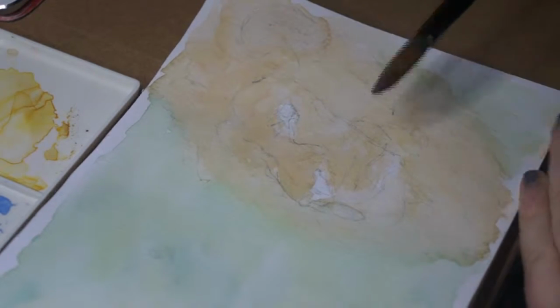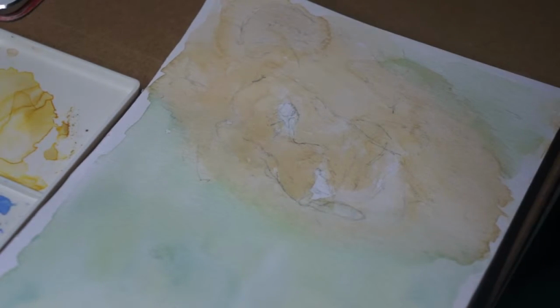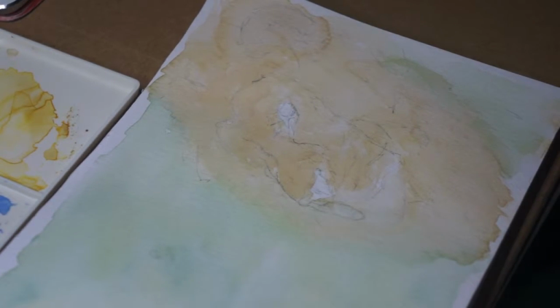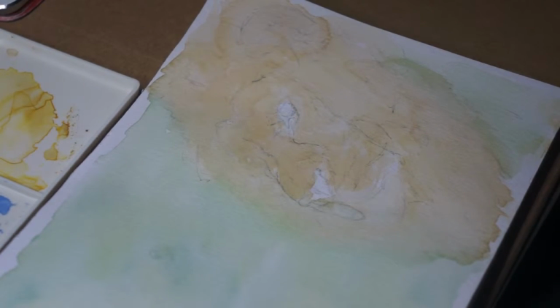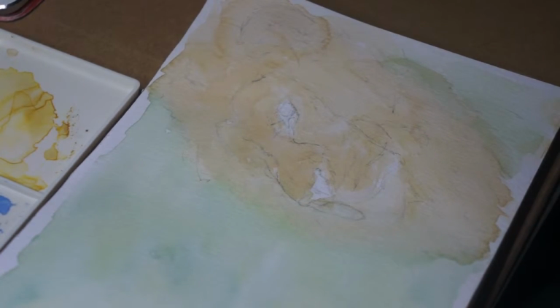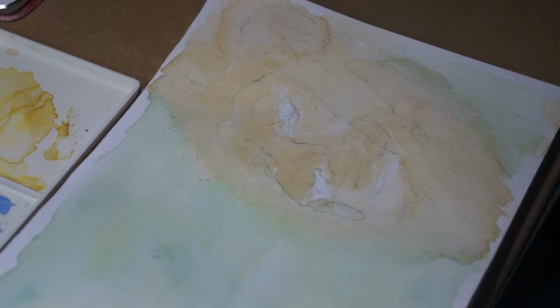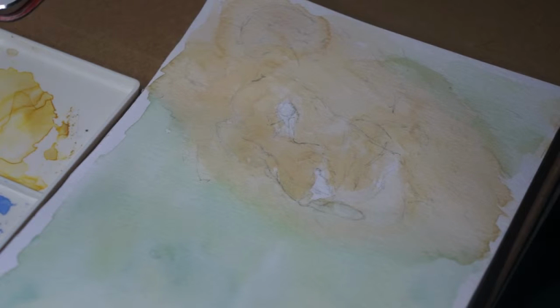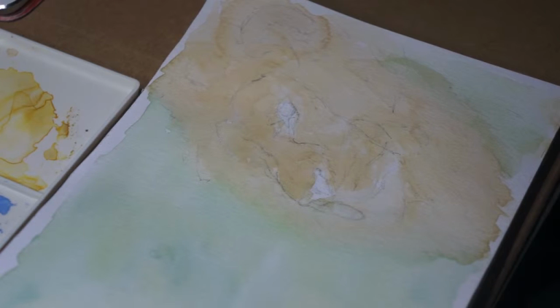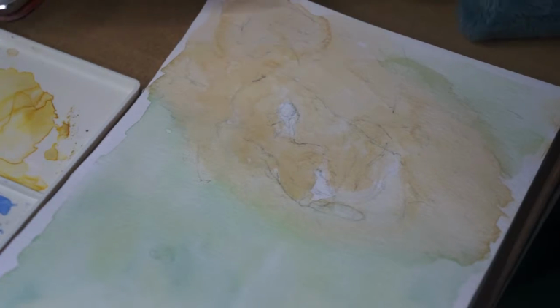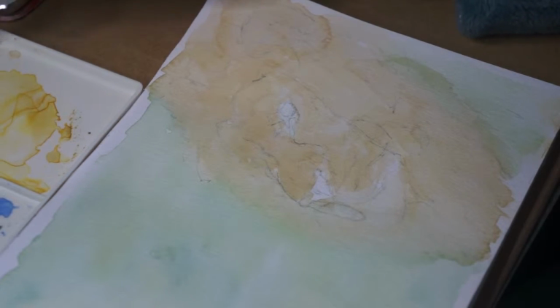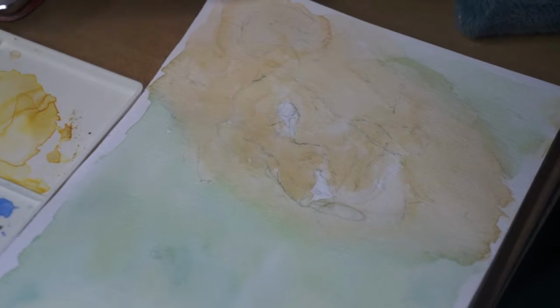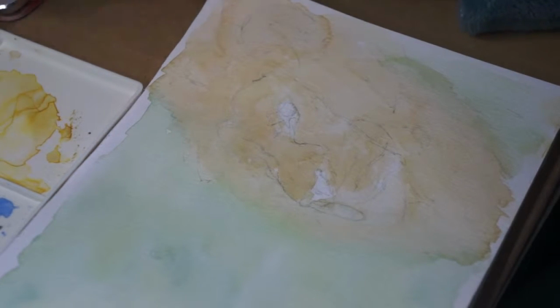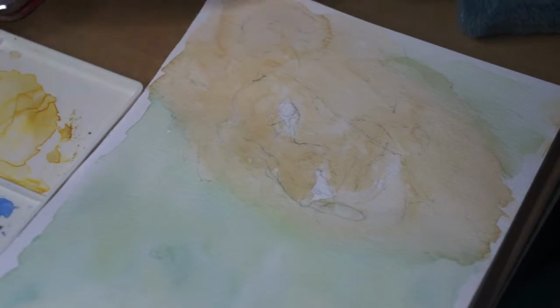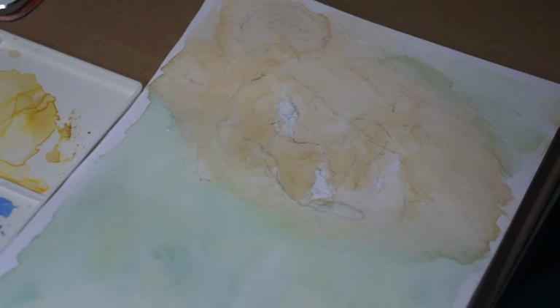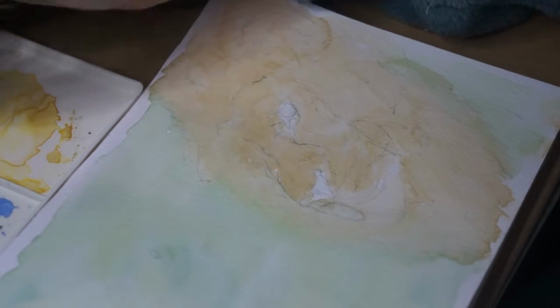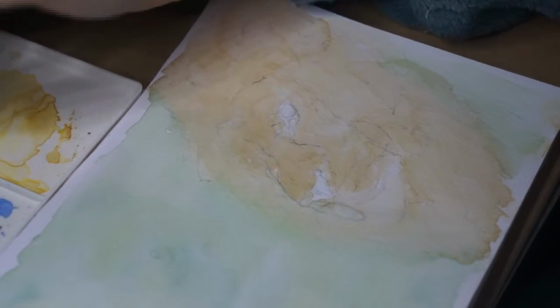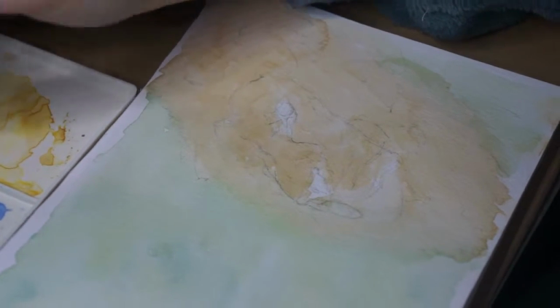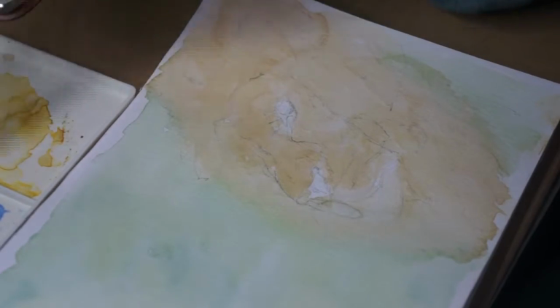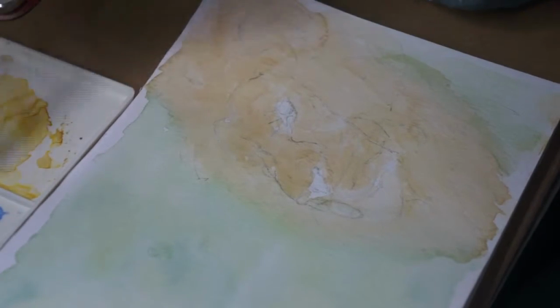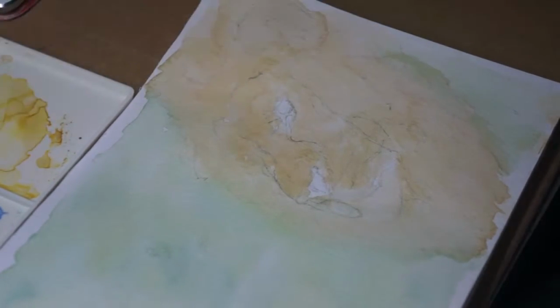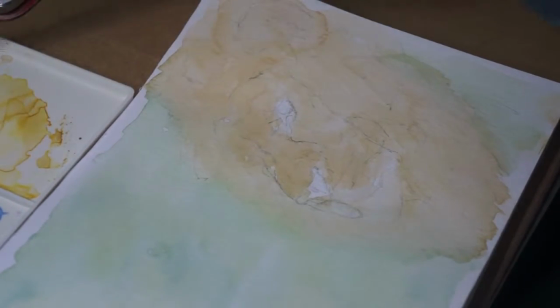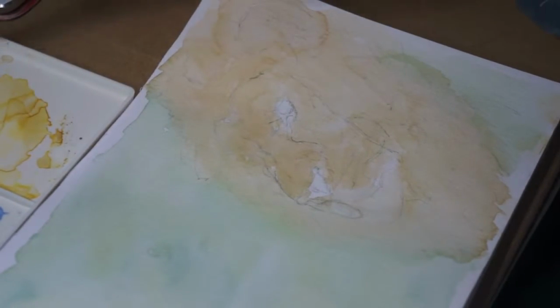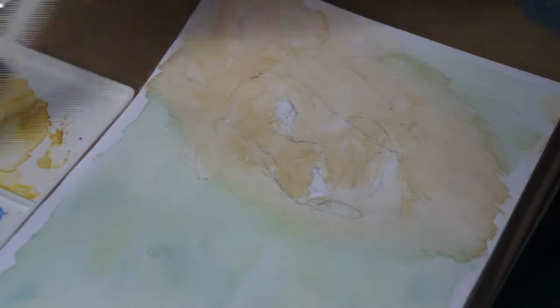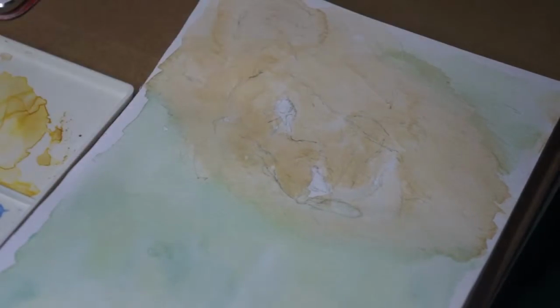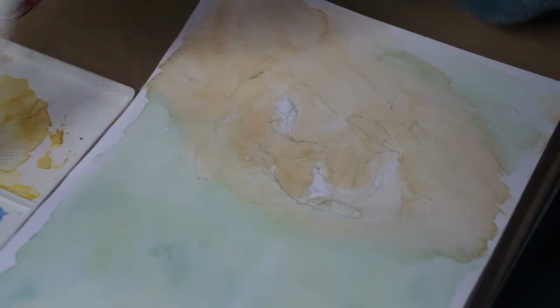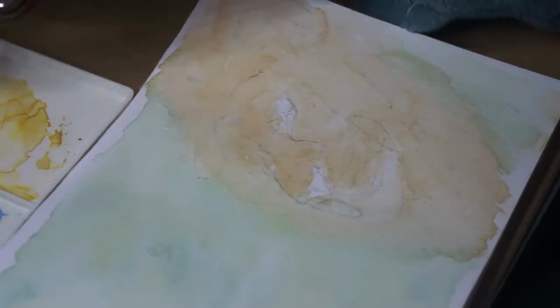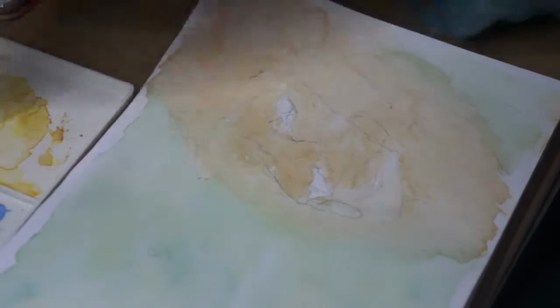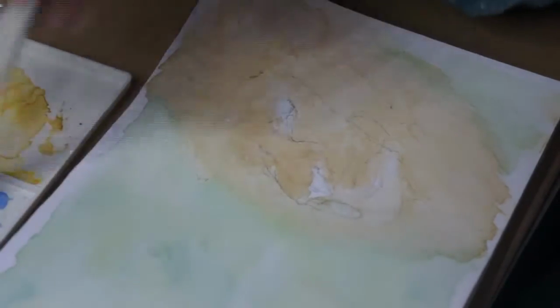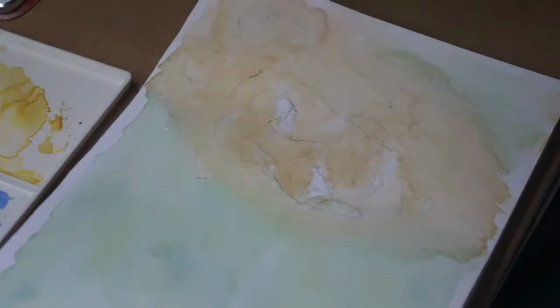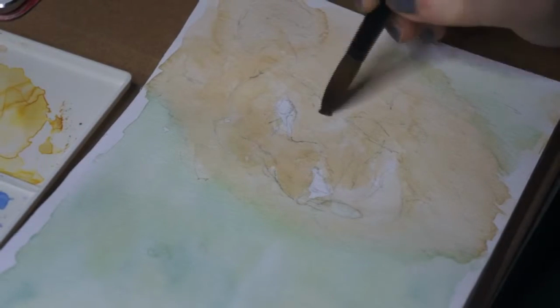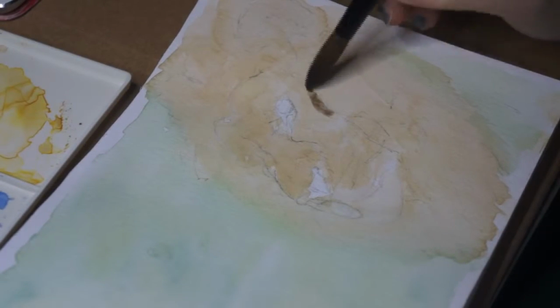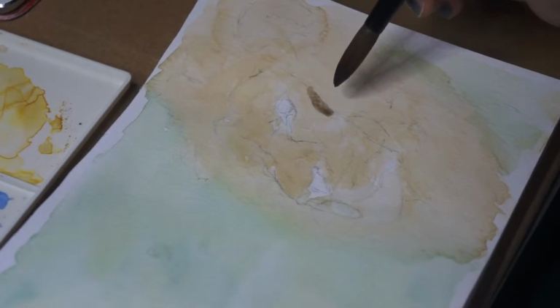I did a quick wet-on-wet background, just did a quick wash with water and then dabbed in a little bit of two different greens. I think it was Hooker's green and a sap green just to create that kind of mottled background.